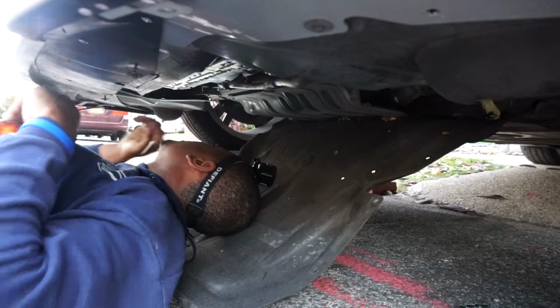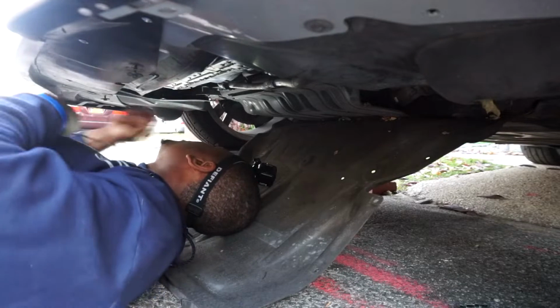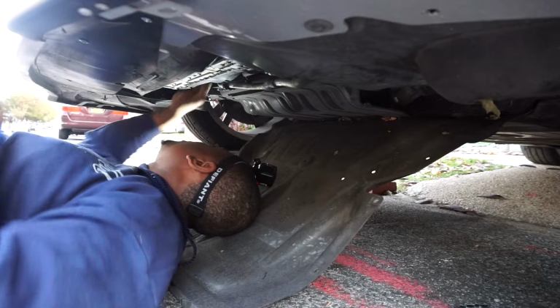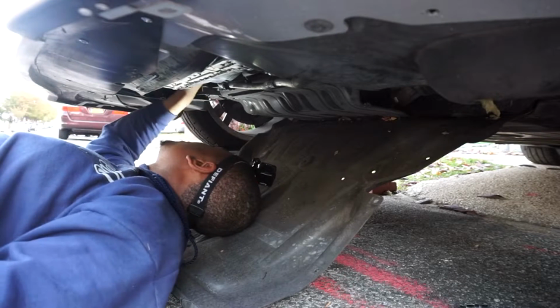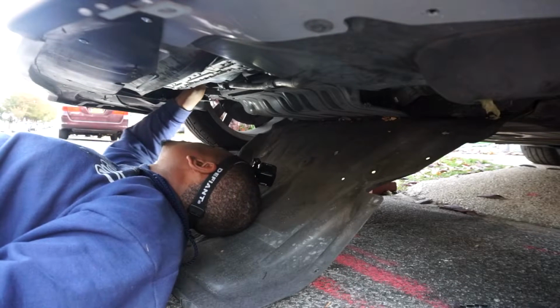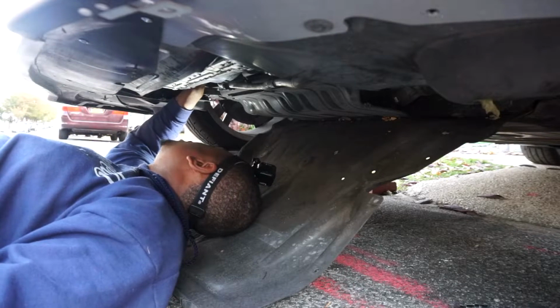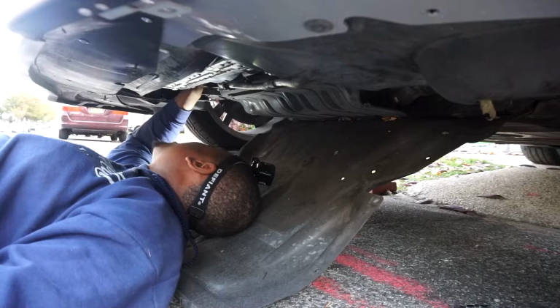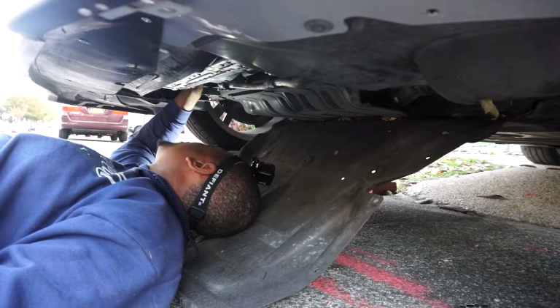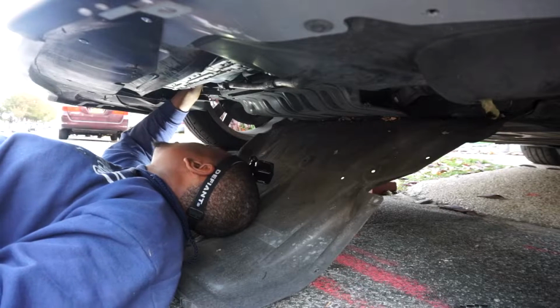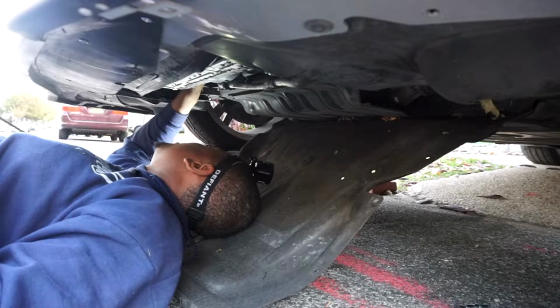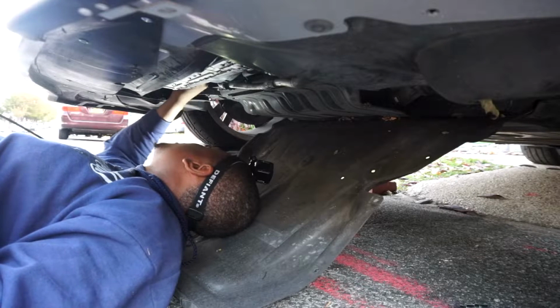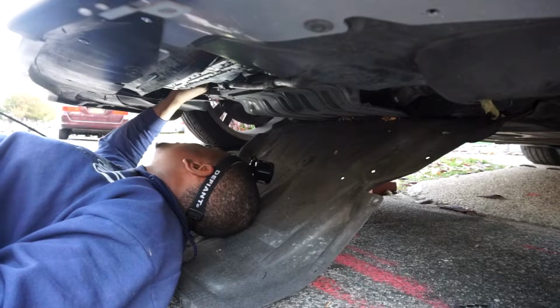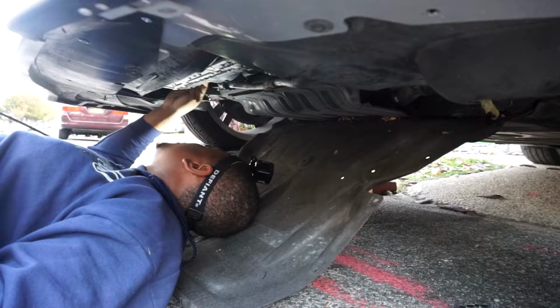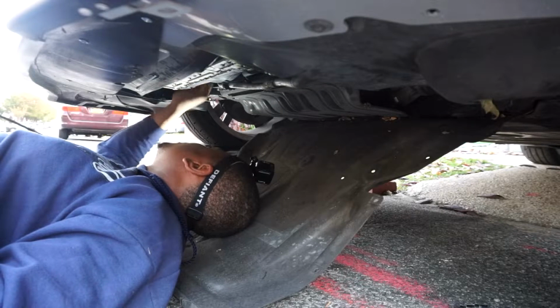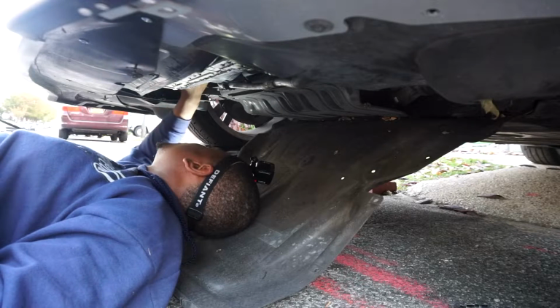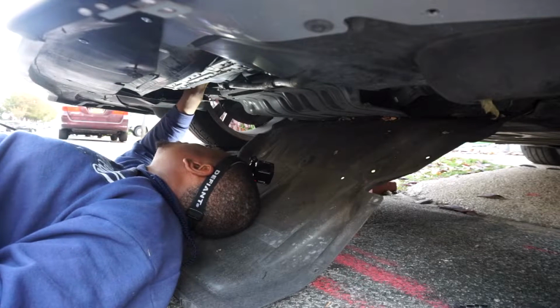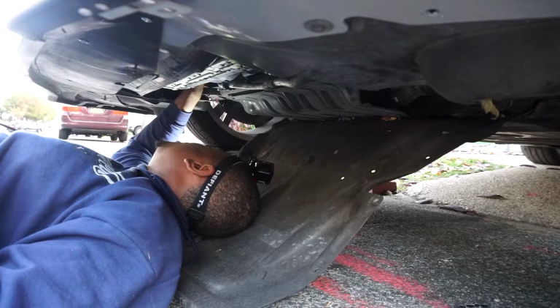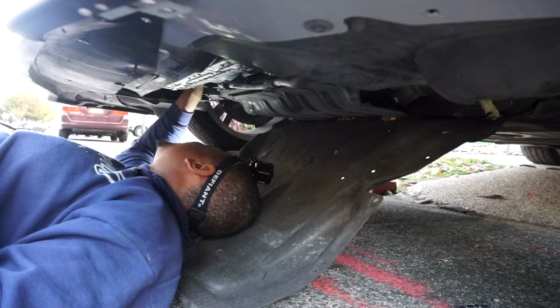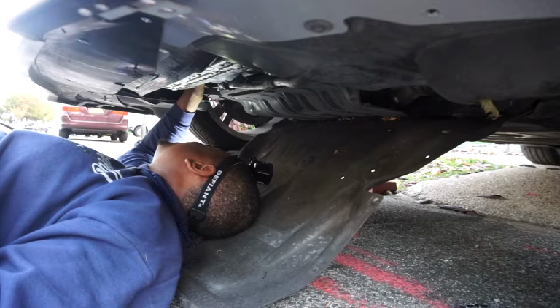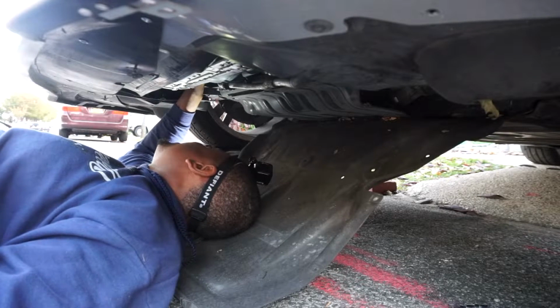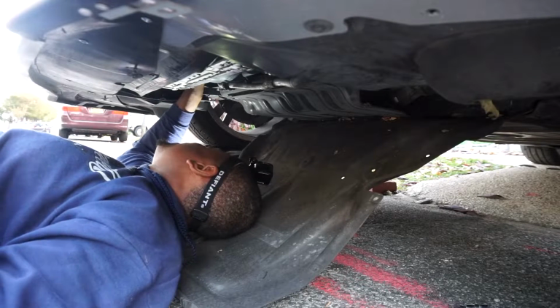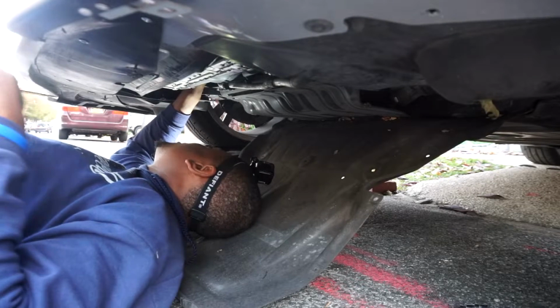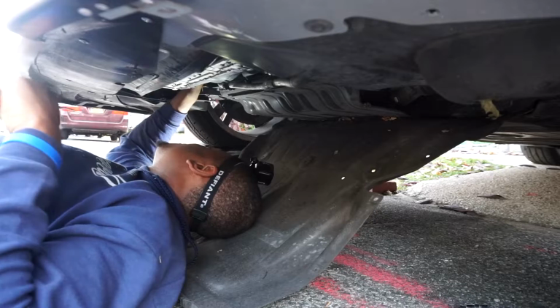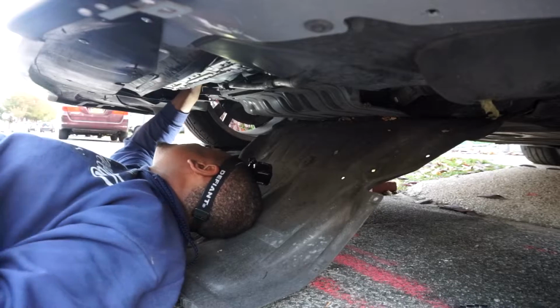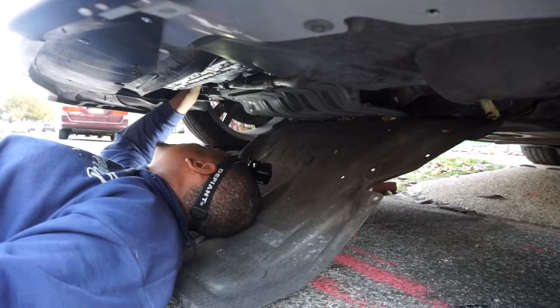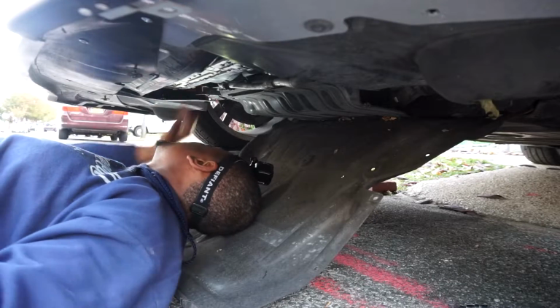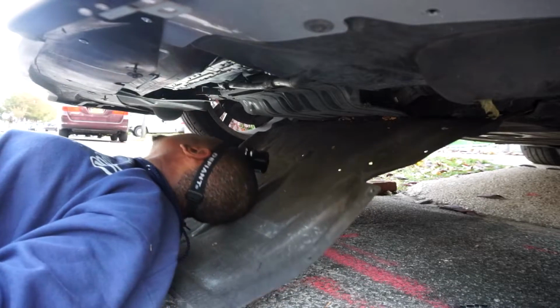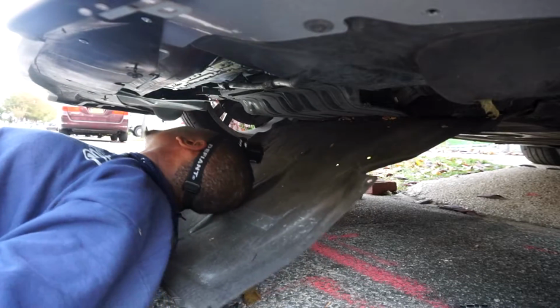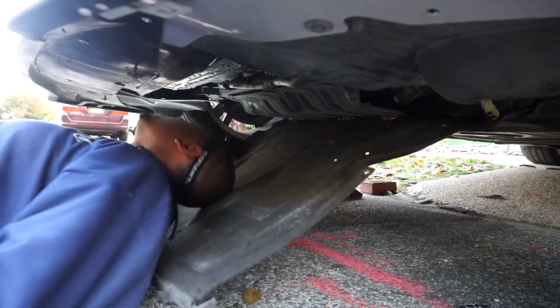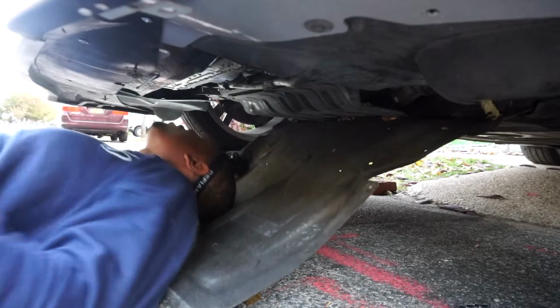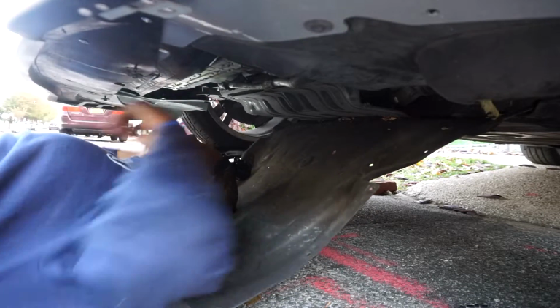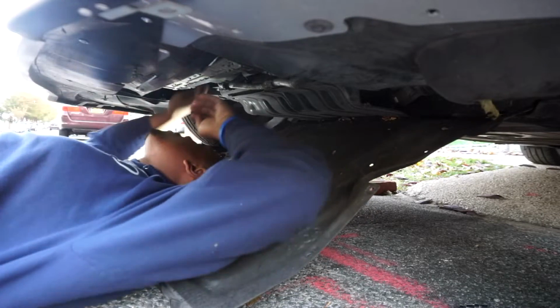So what we're going to do is just push it down on the retaining clip — push it down, push it down, try to get it.